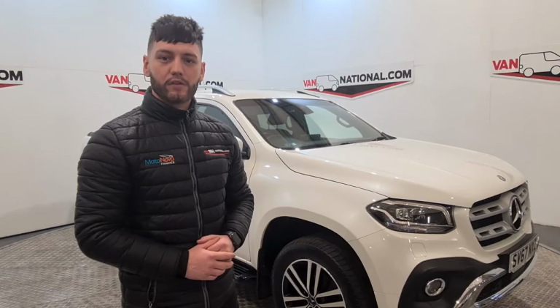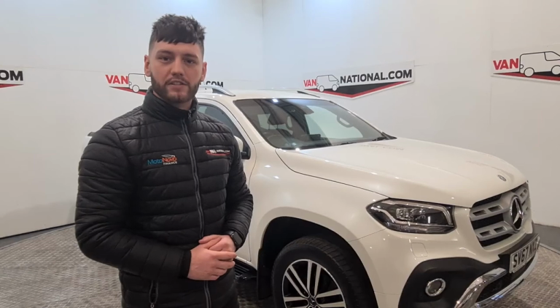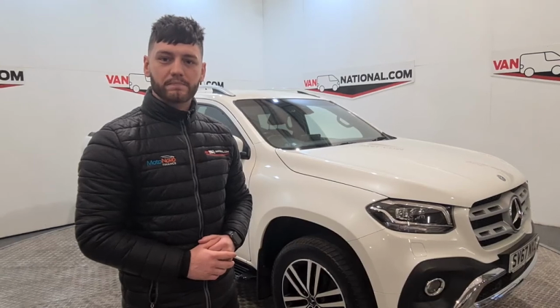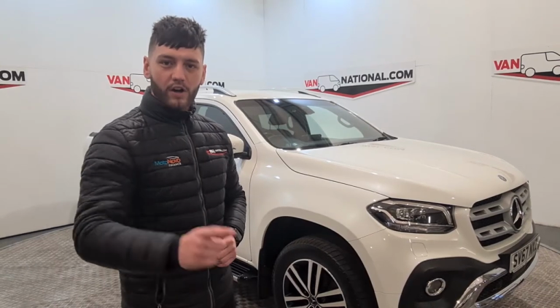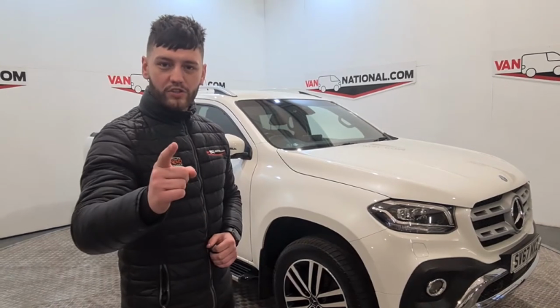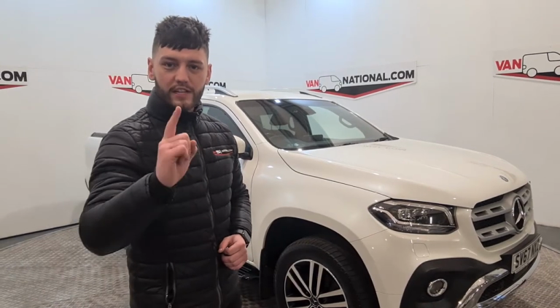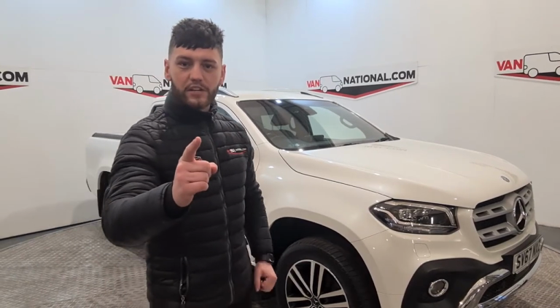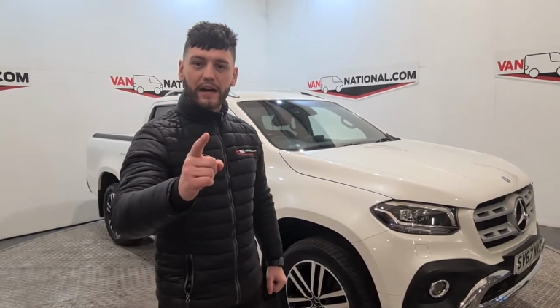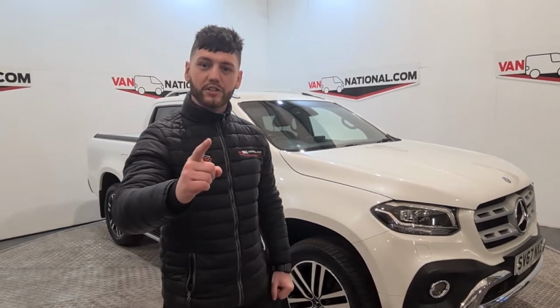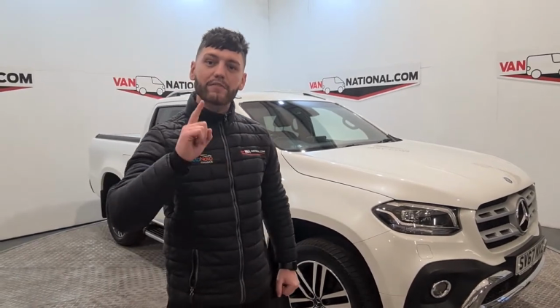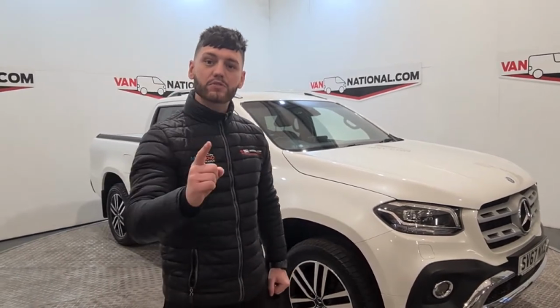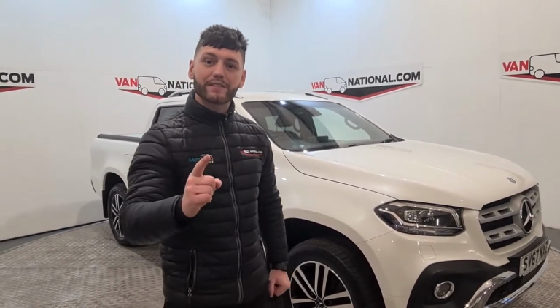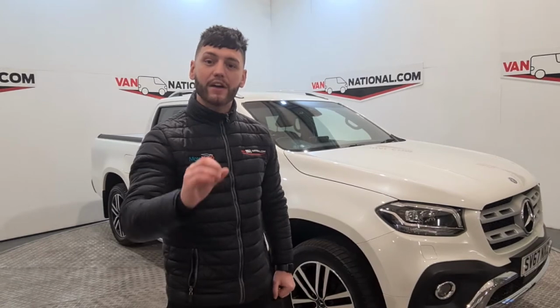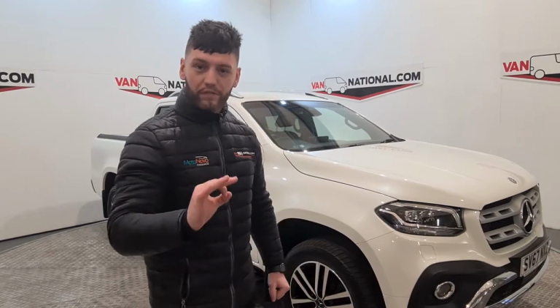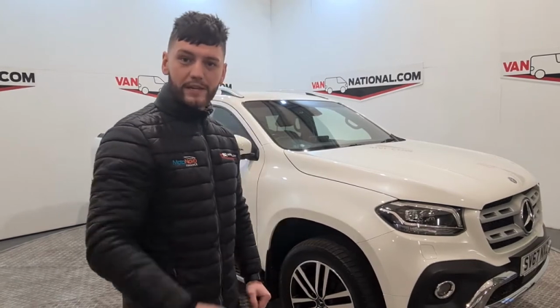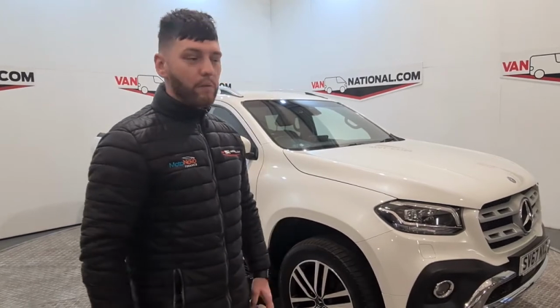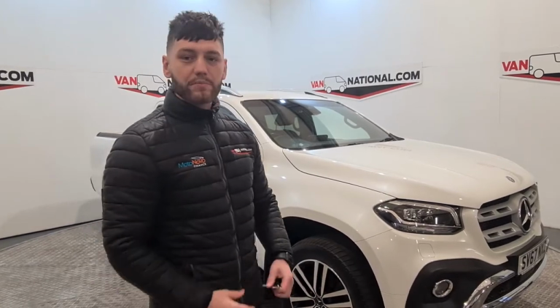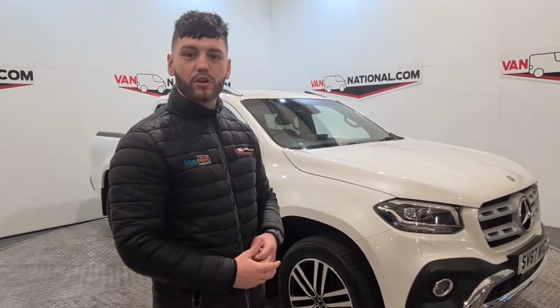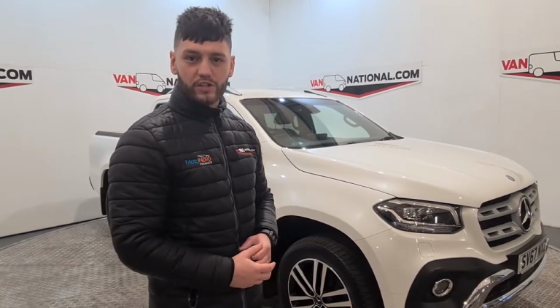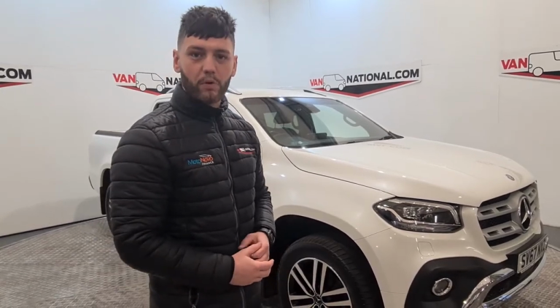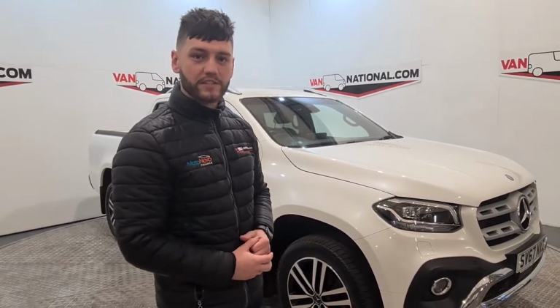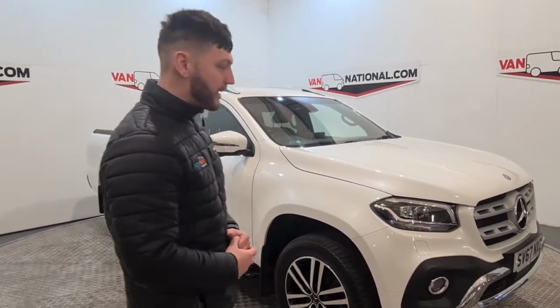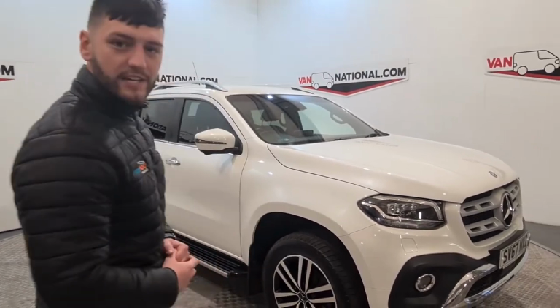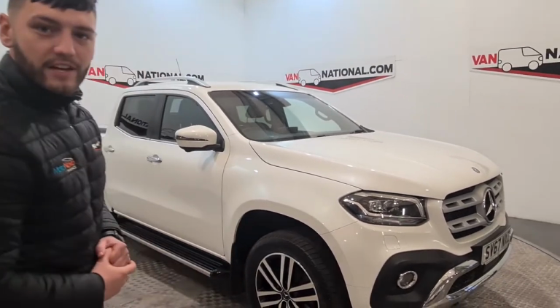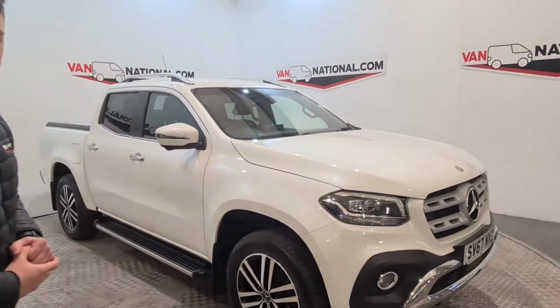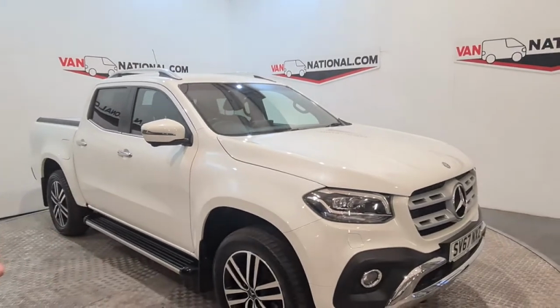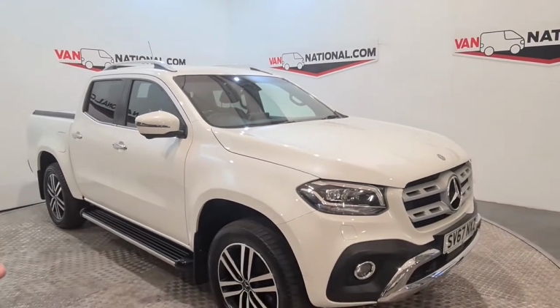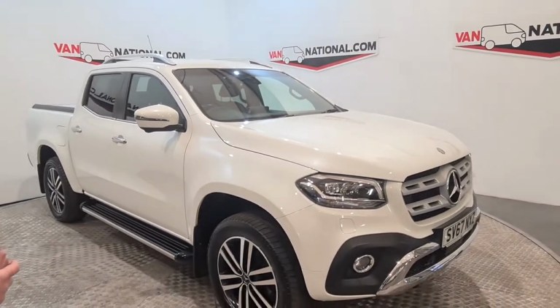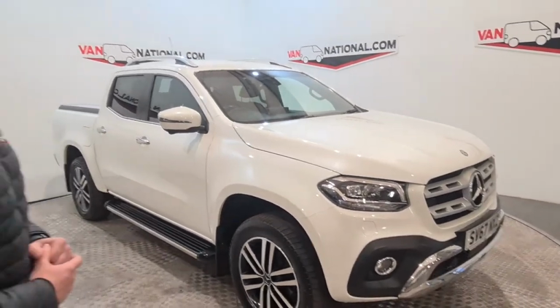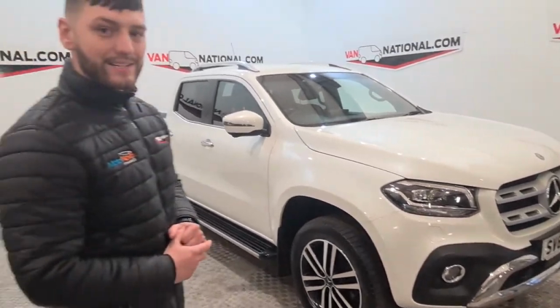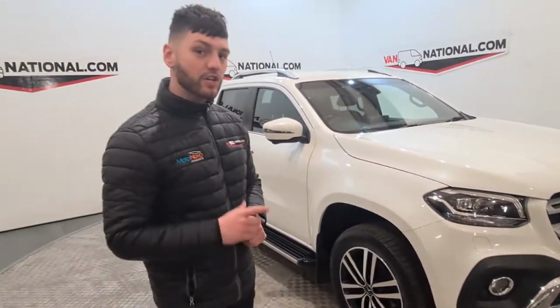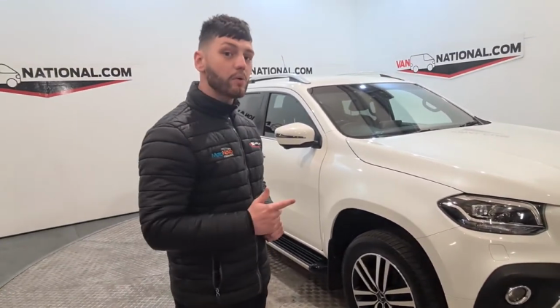Three Lions on the shirt — it's Jacob here at Van National and we've got this week's van of the week, and what an absolute corker she is, sports fans. Here she is, standing proud — the Mercedes X-Class, new in.